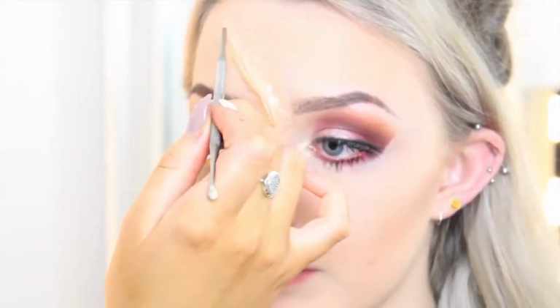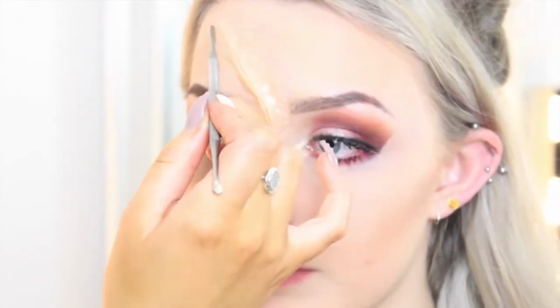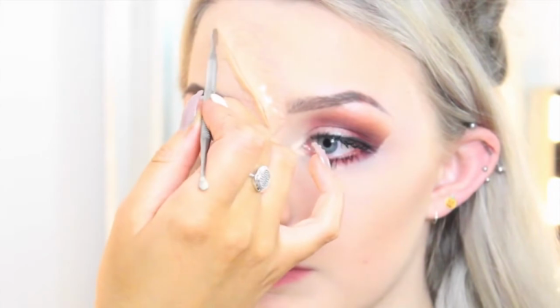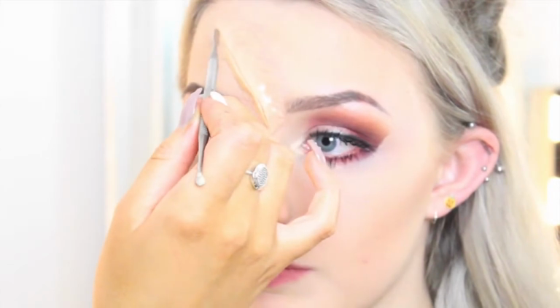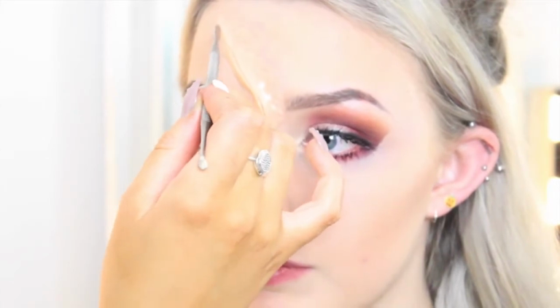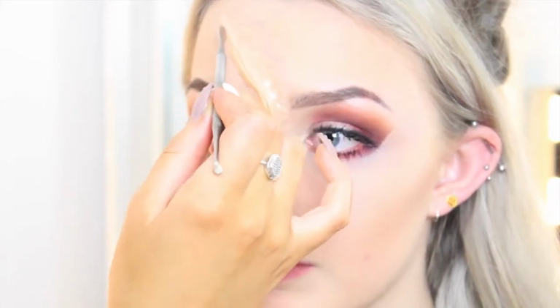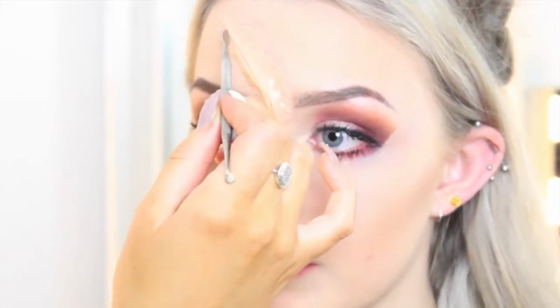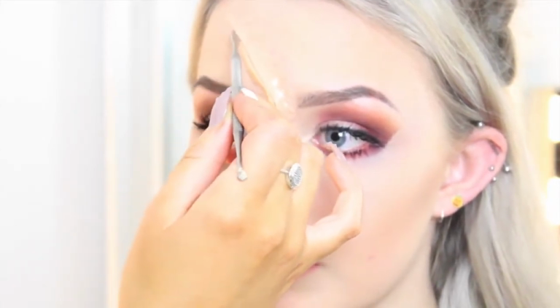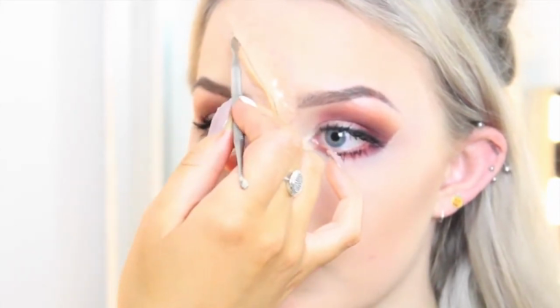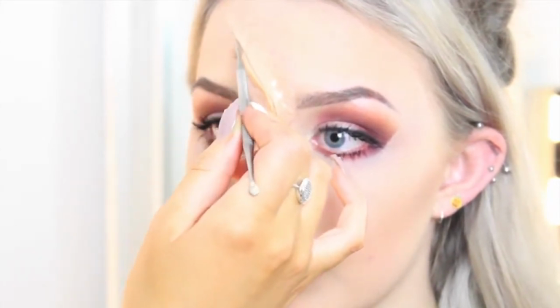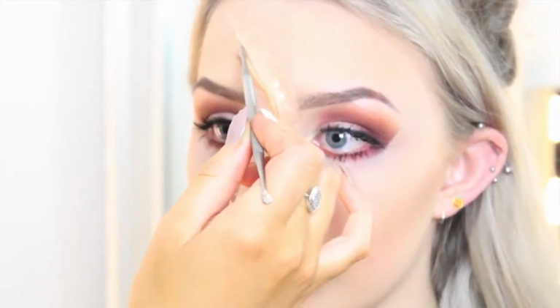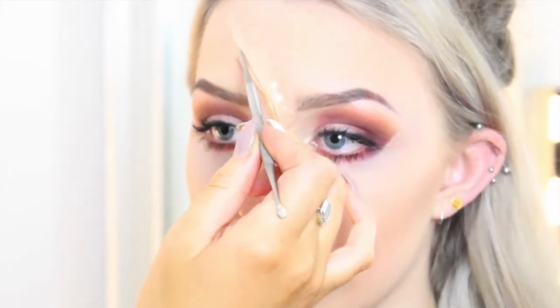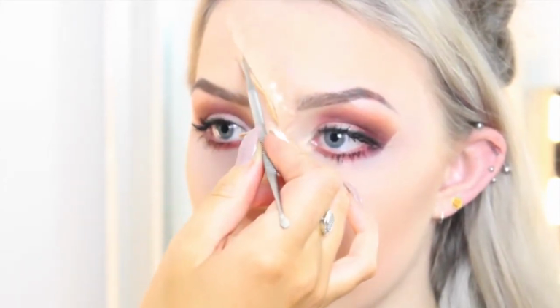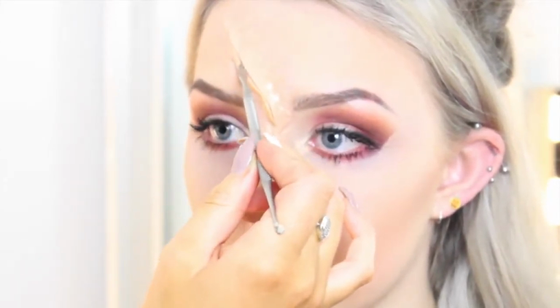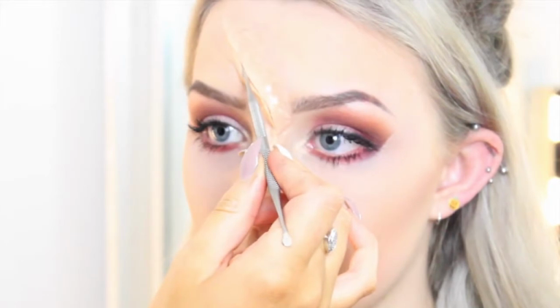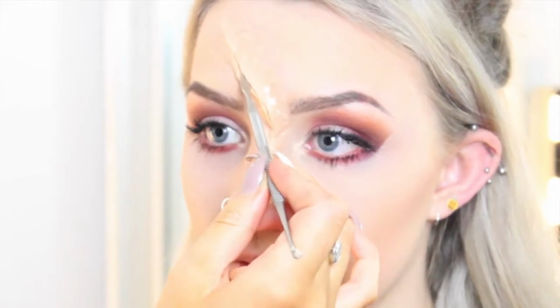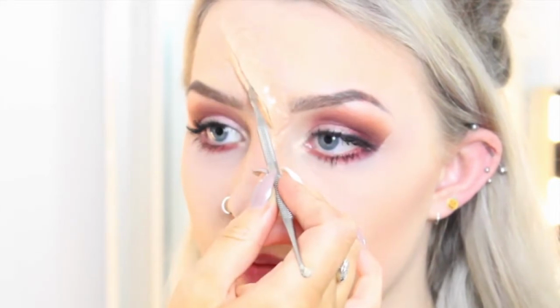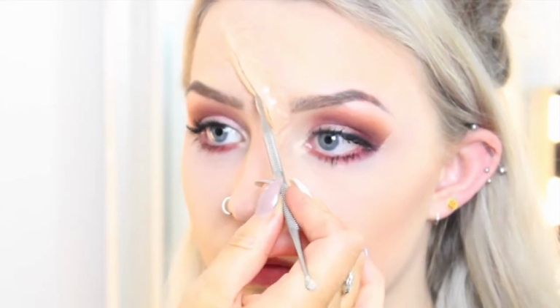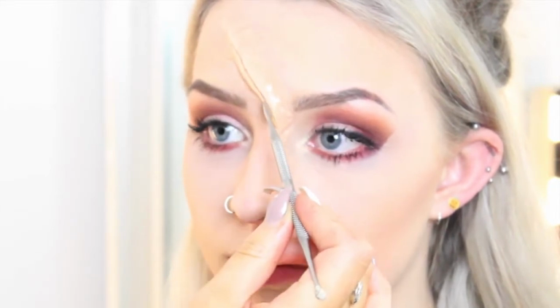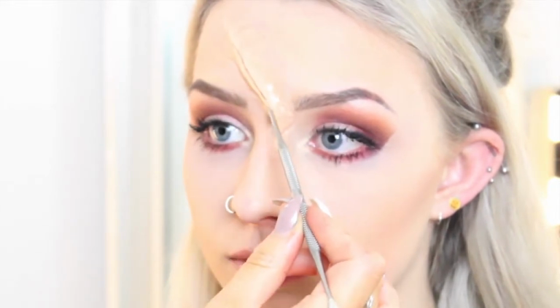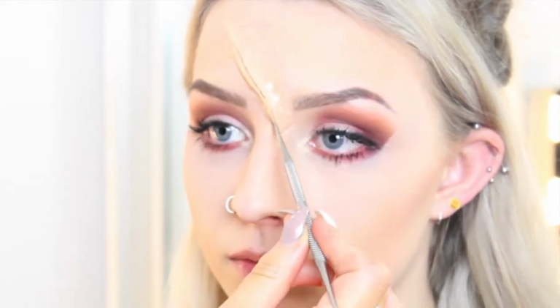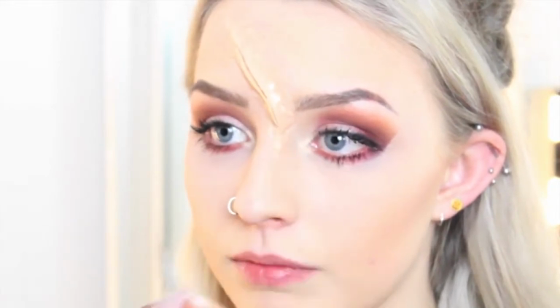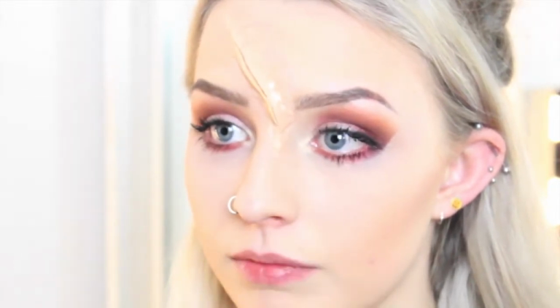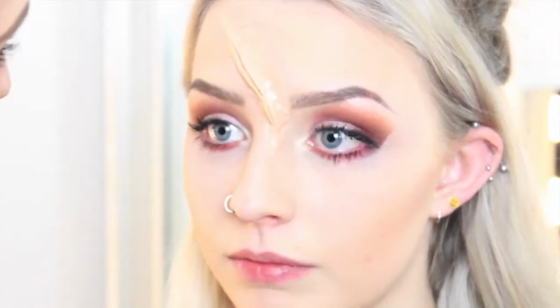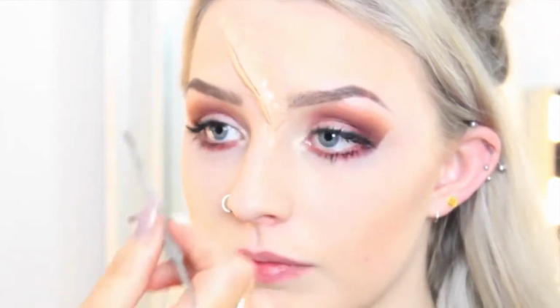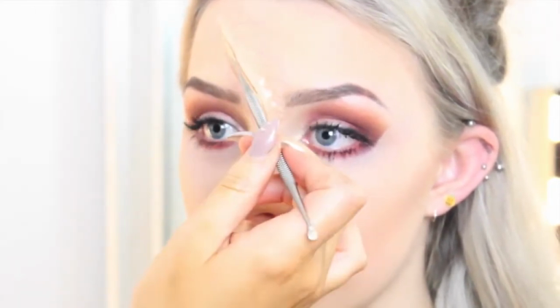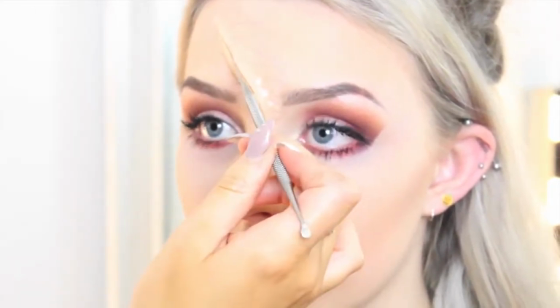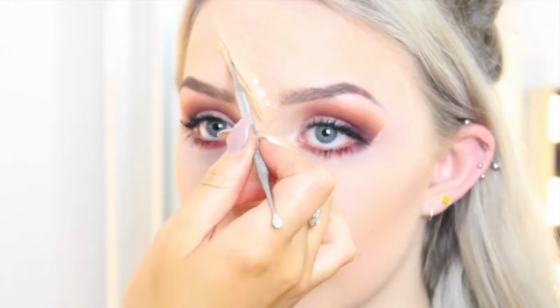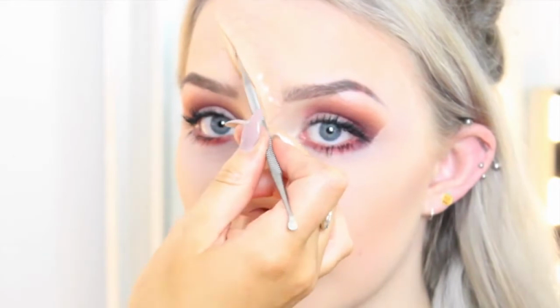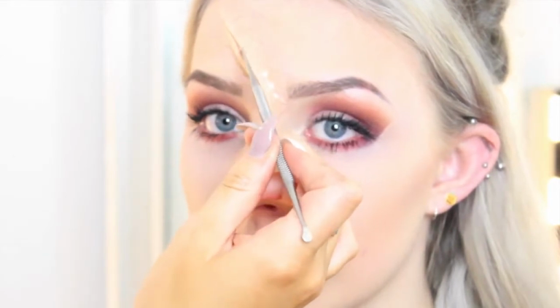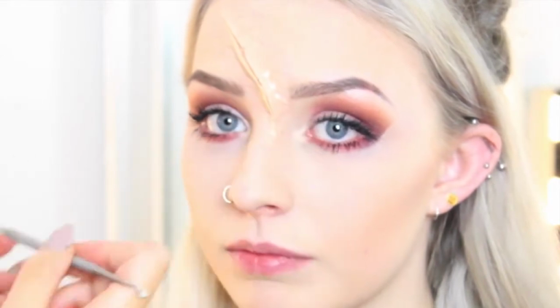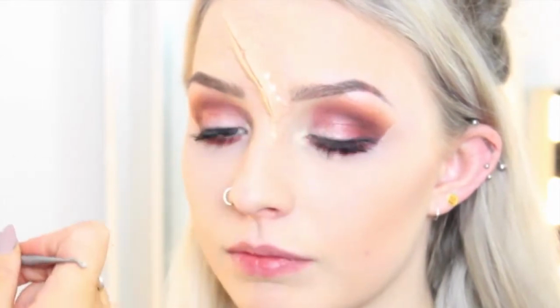After that, you want to go in and kind of make it bigger — wiggle it to separate it and give it more depth and make it look more open.